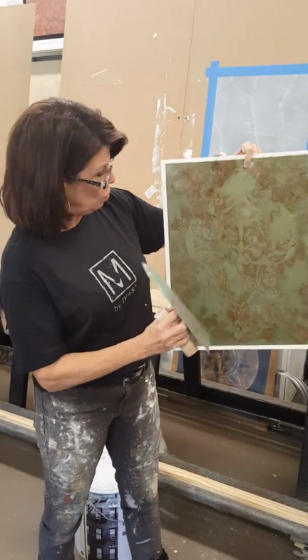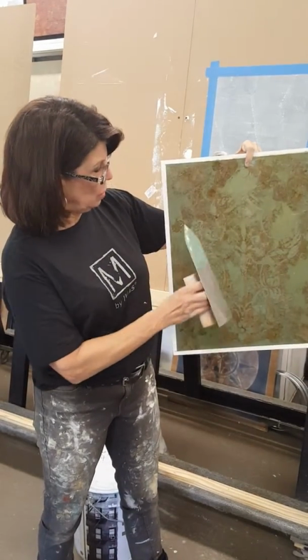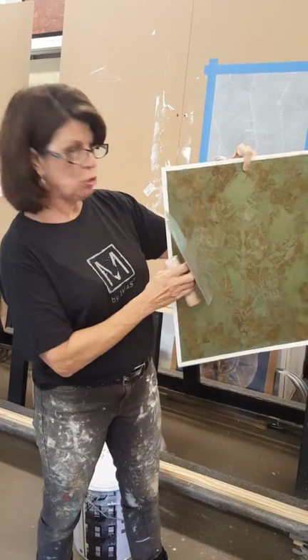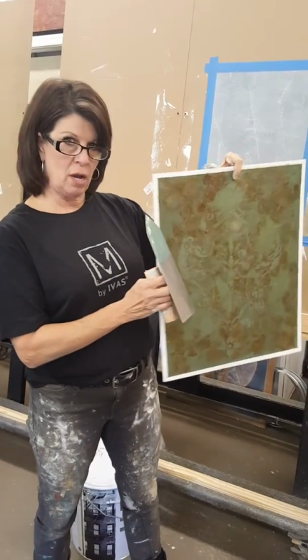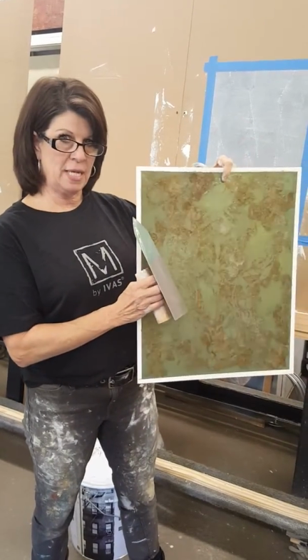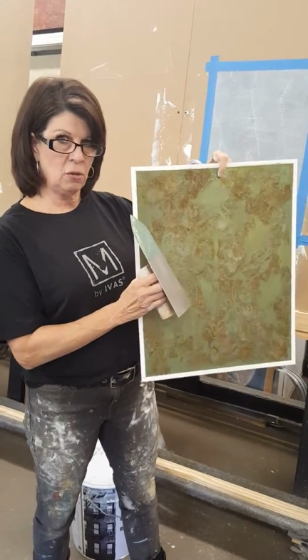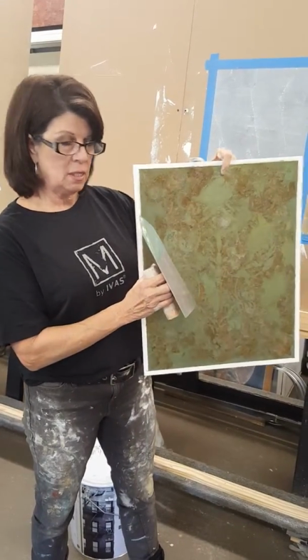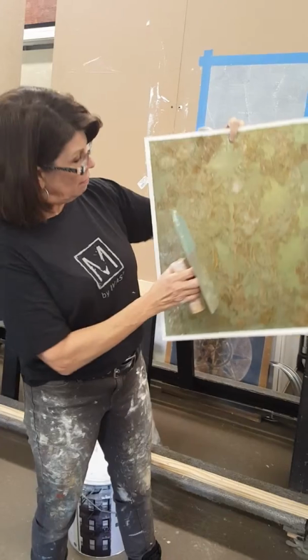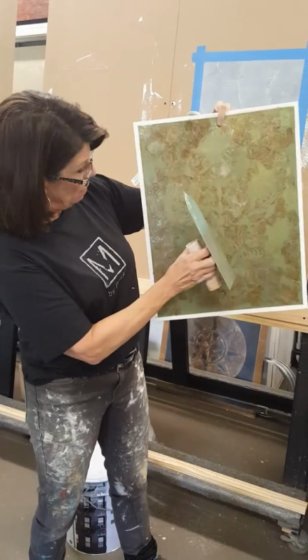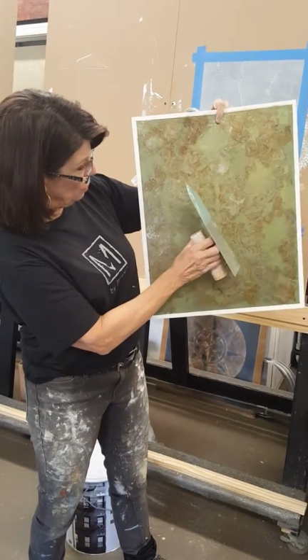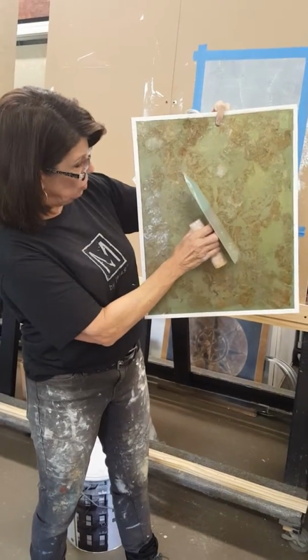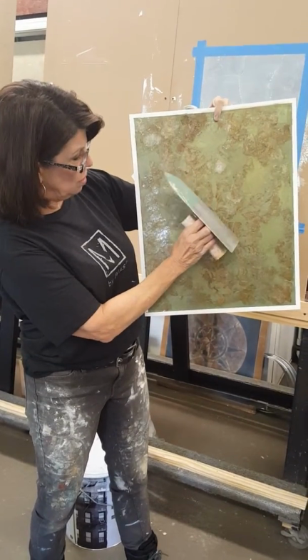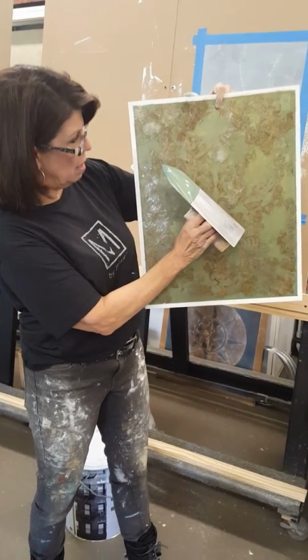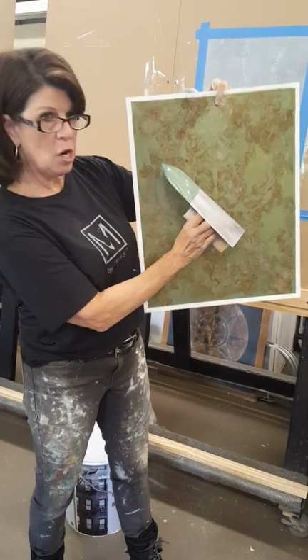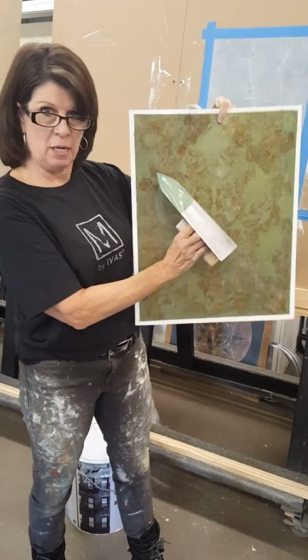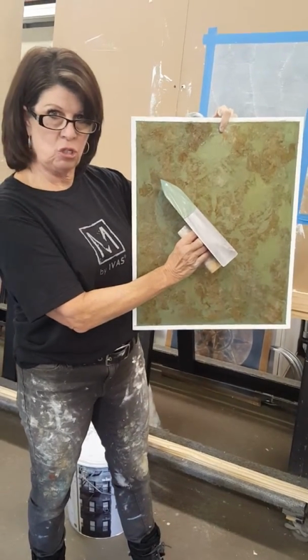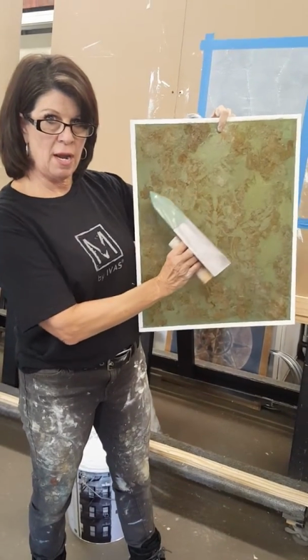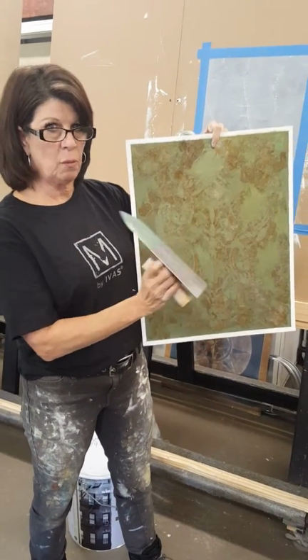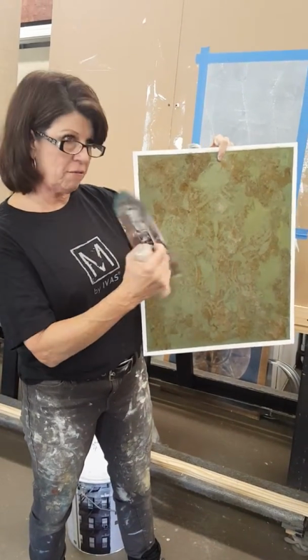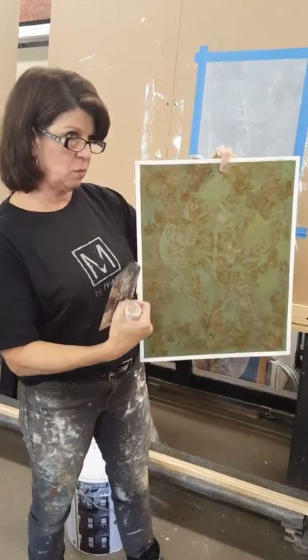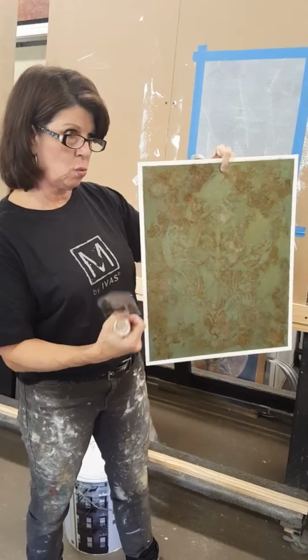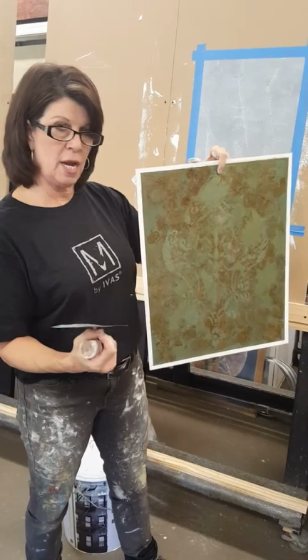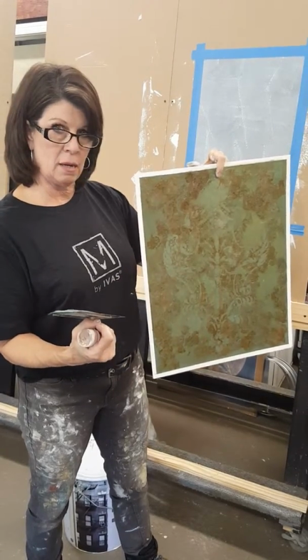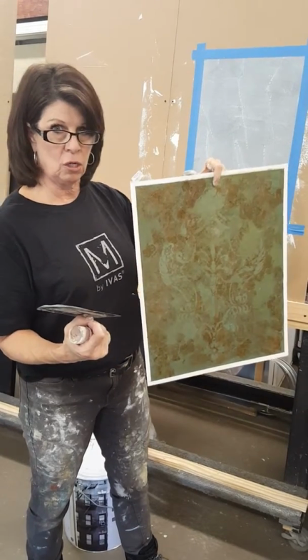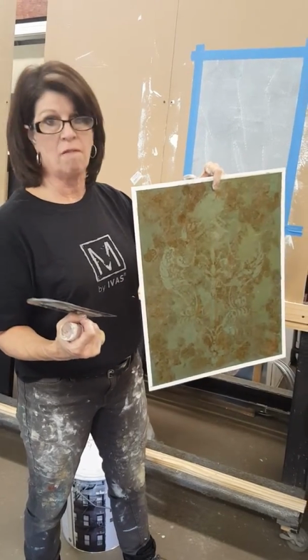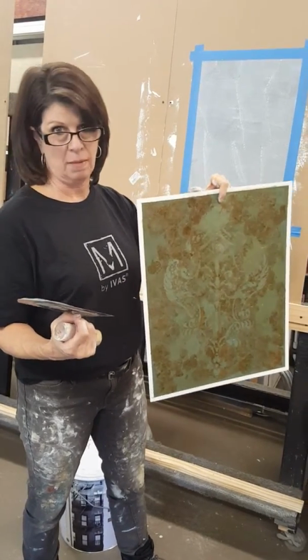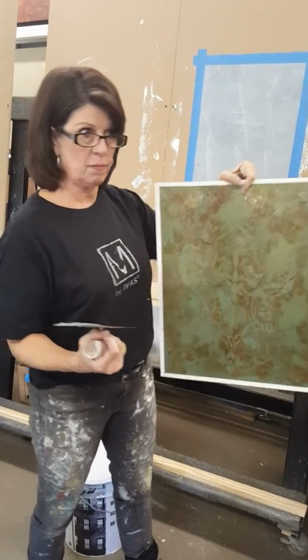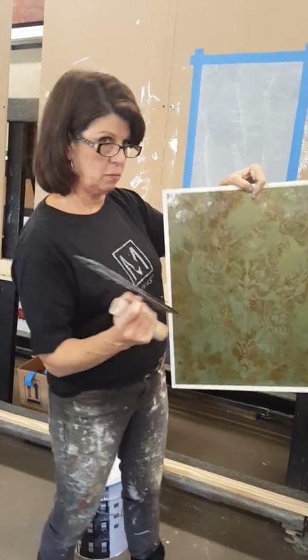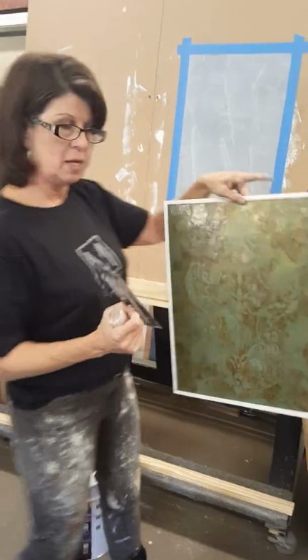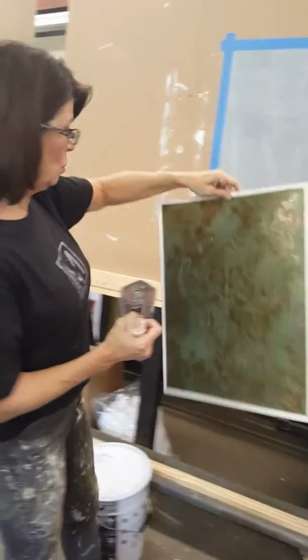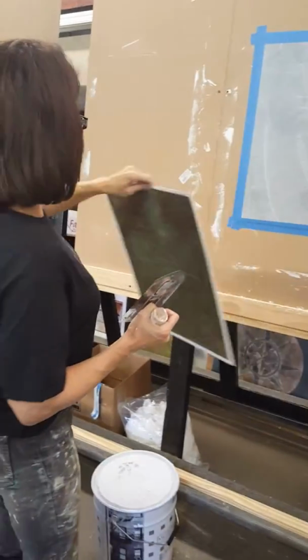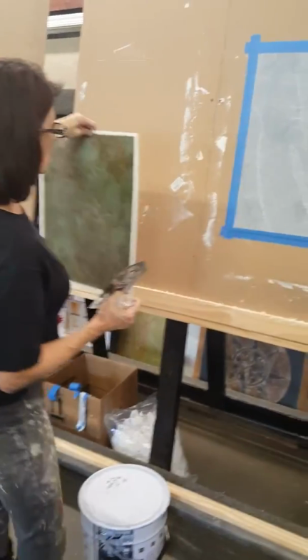We're going to go ahead and trowel on a base coat. Then we're going to apply our mica when it's dry, and we'll backfill it with the coordinating color of Money. We'll go ahead and do a base coat.